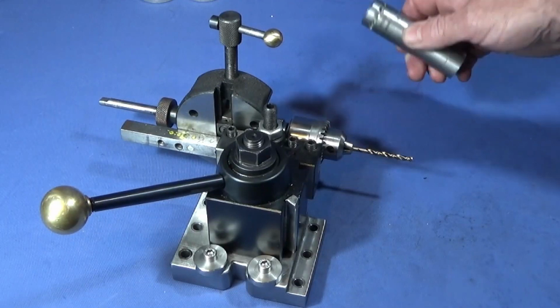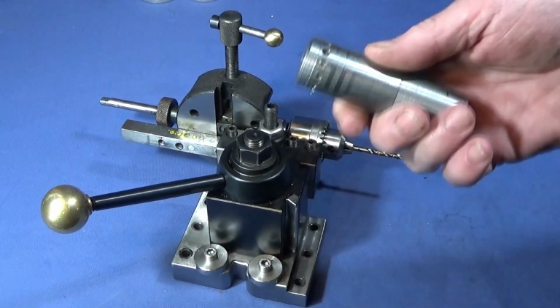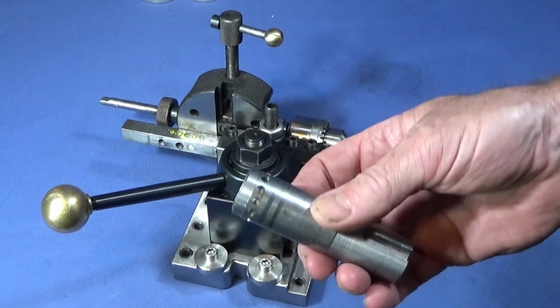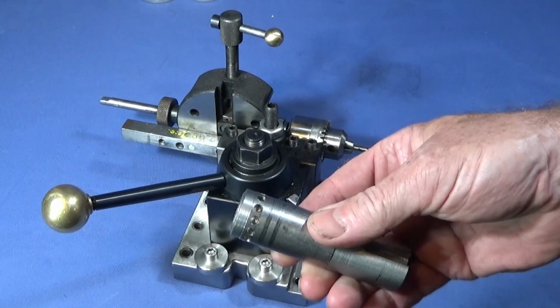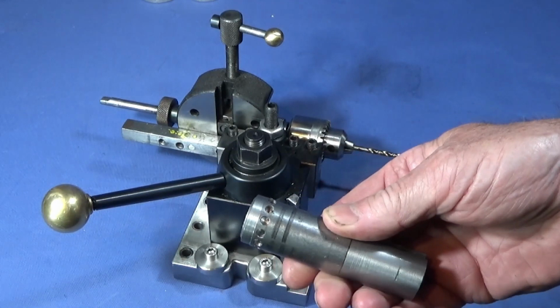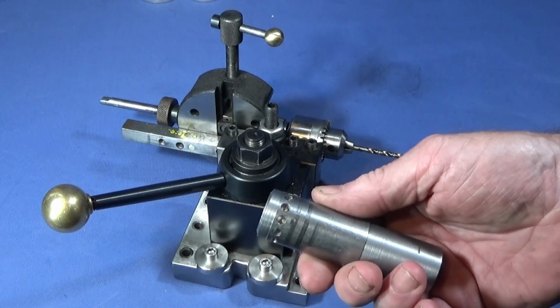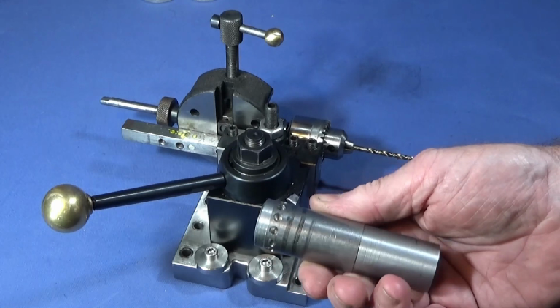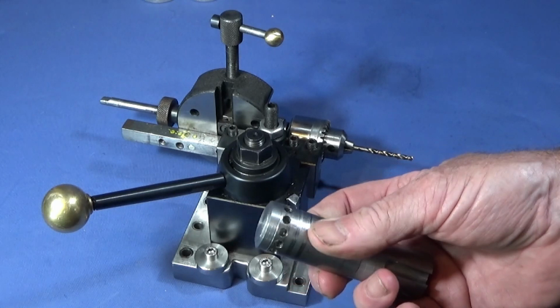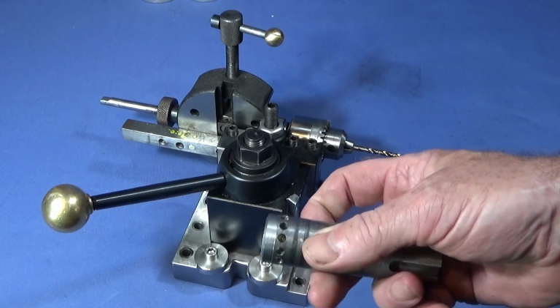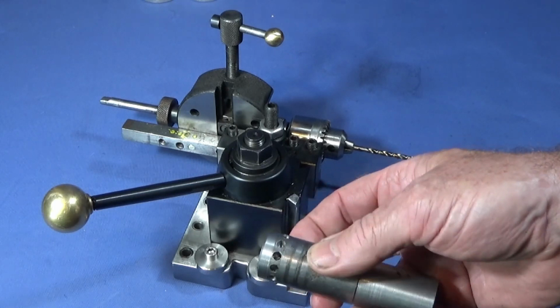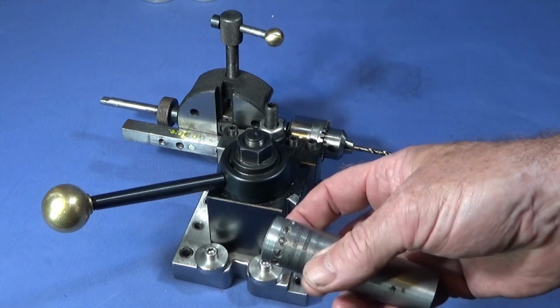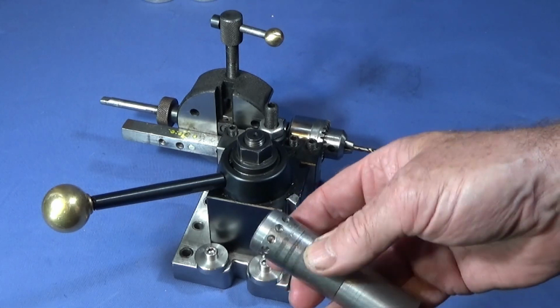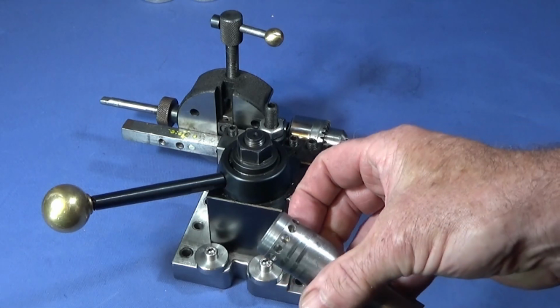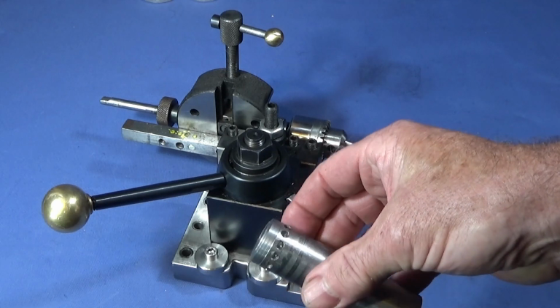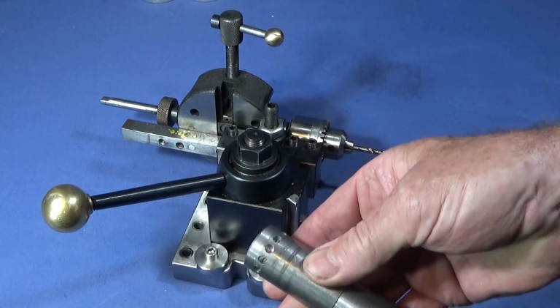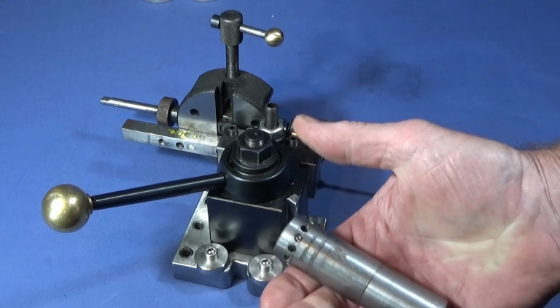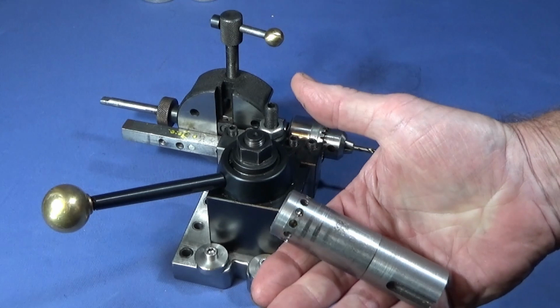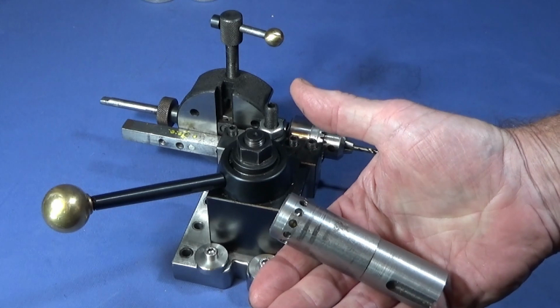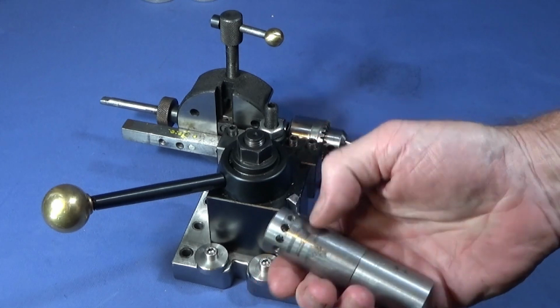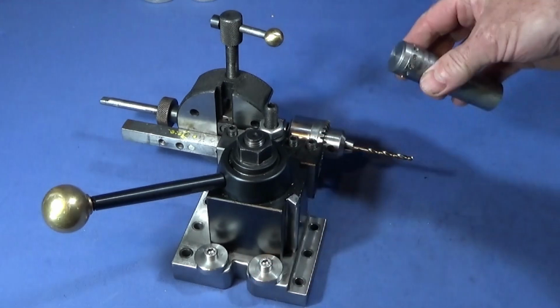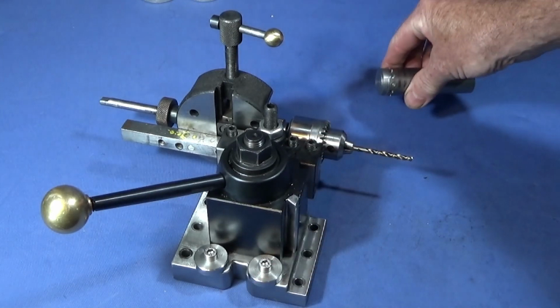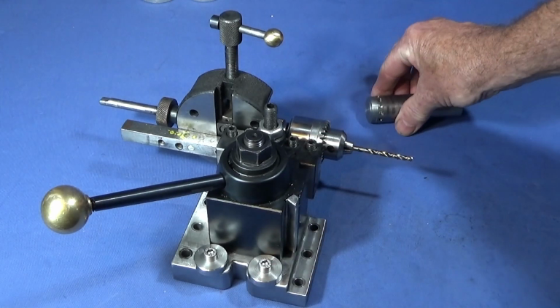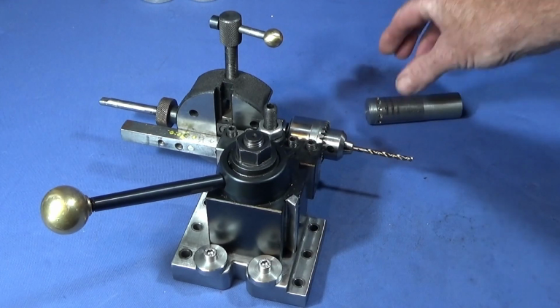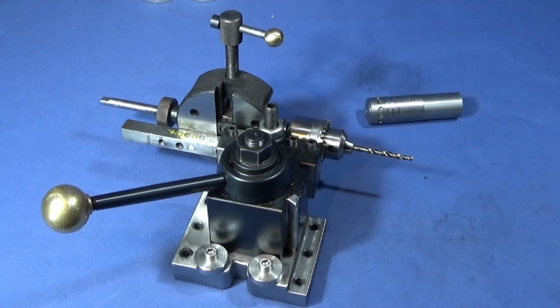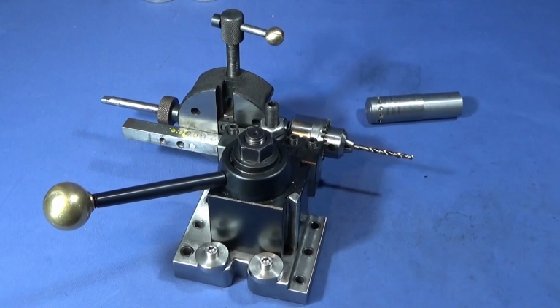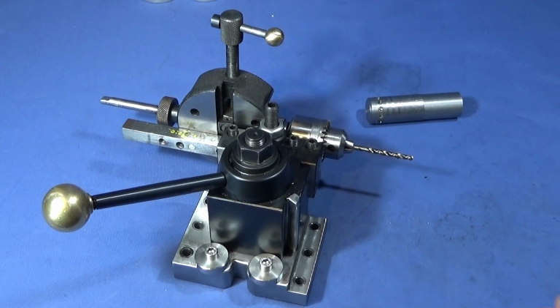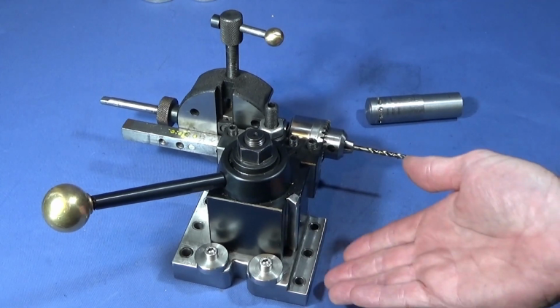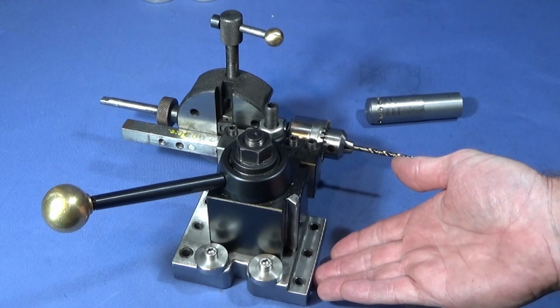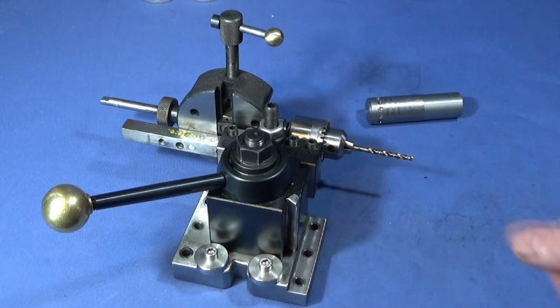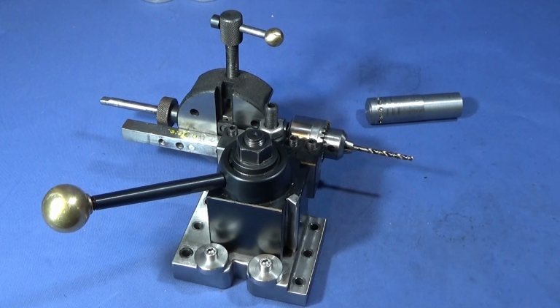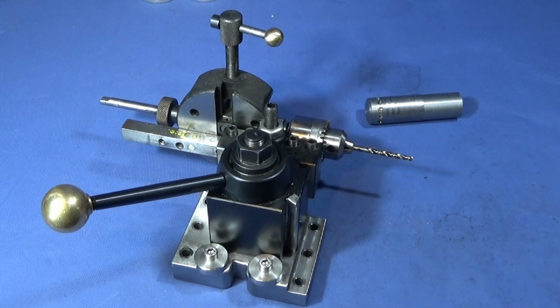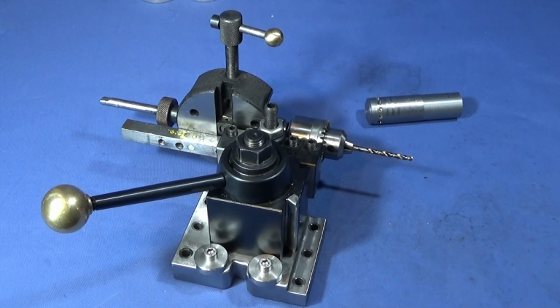This is the finished piece — 12 equally spaced holes around the diameter of that piece of stainless steel. I didn't even use a center drill, and I'm really pleased with this simple upgrade.